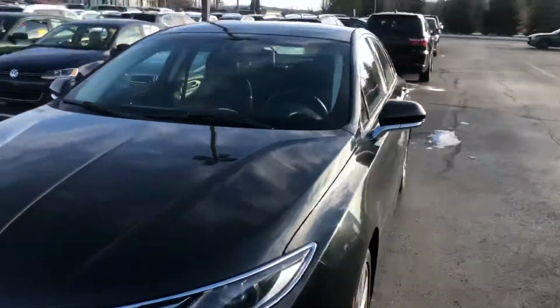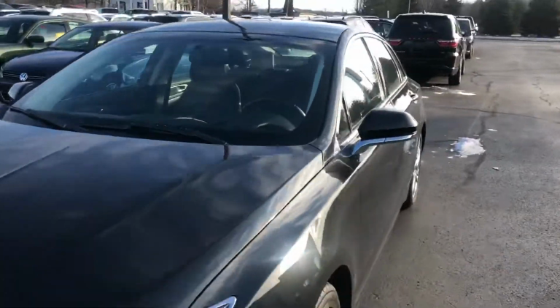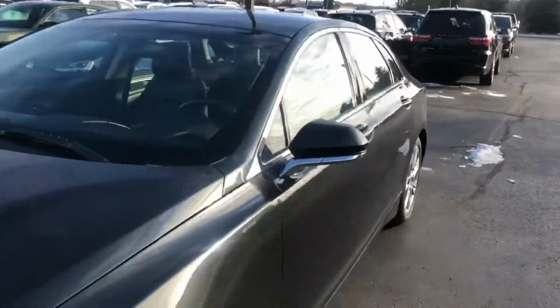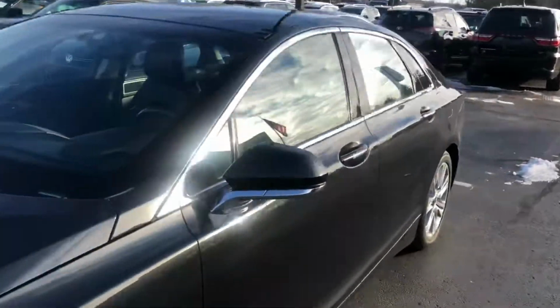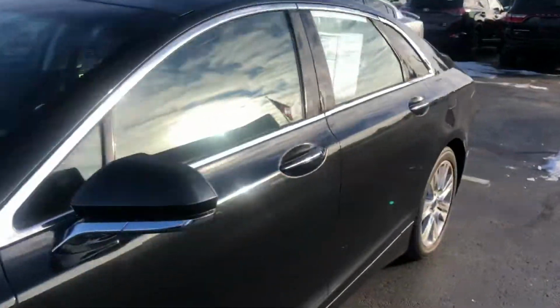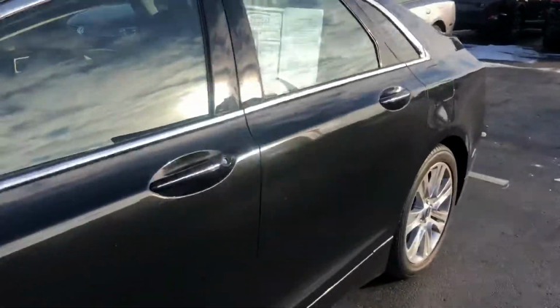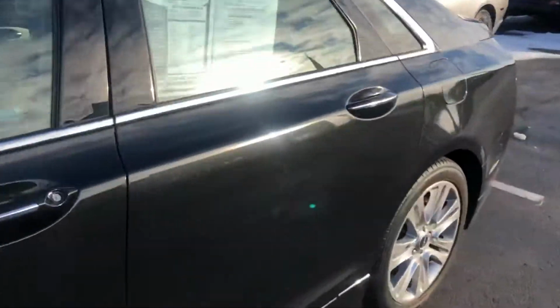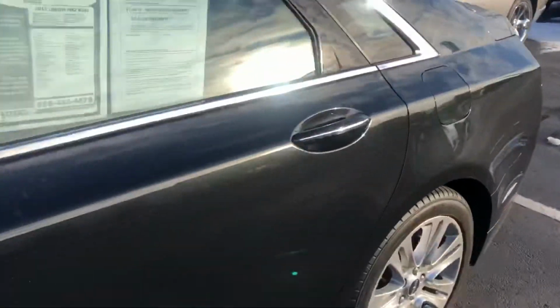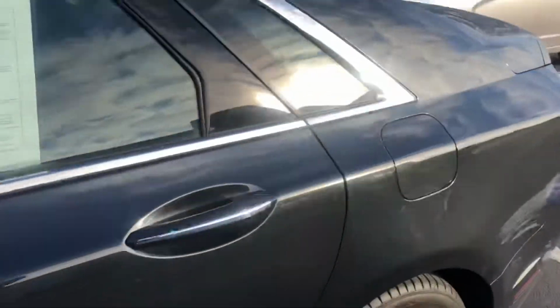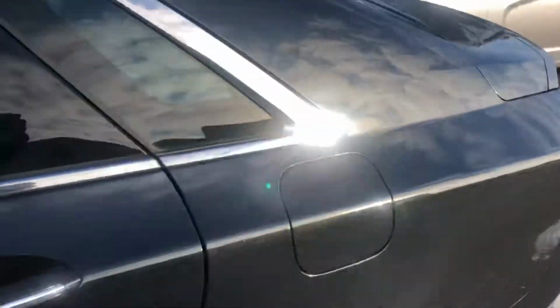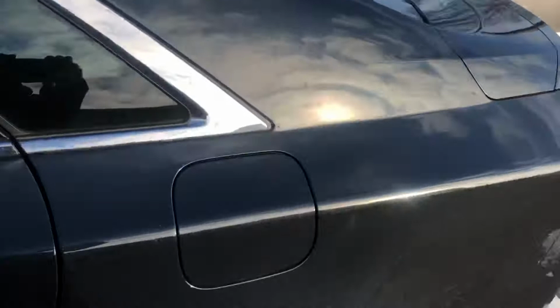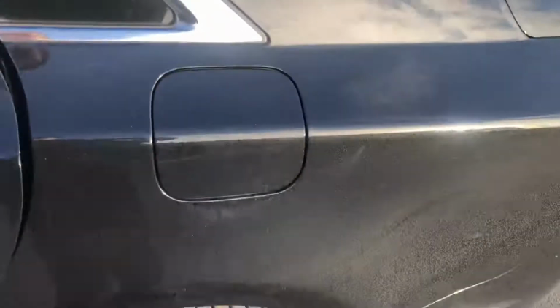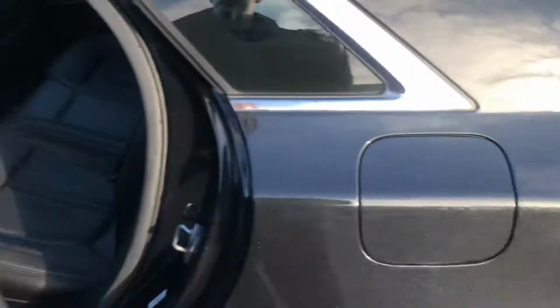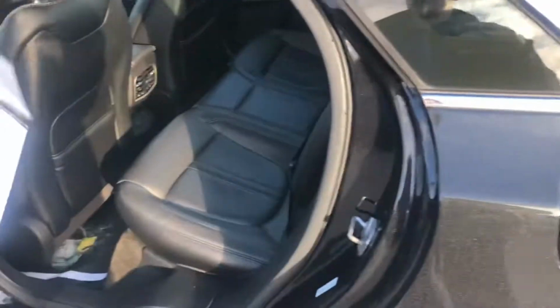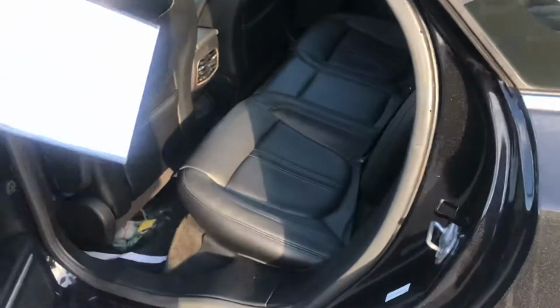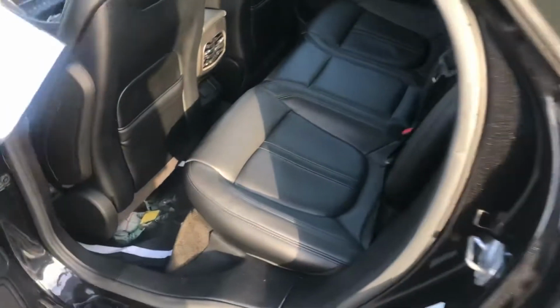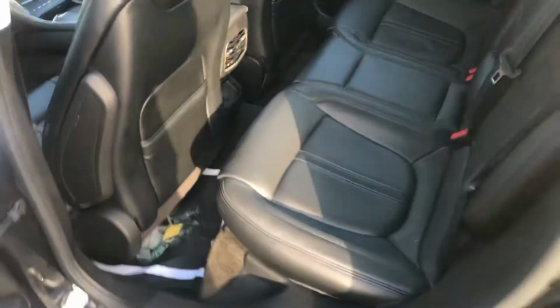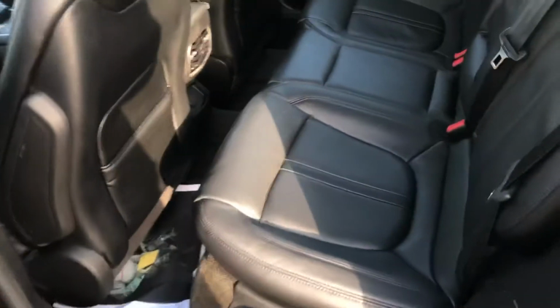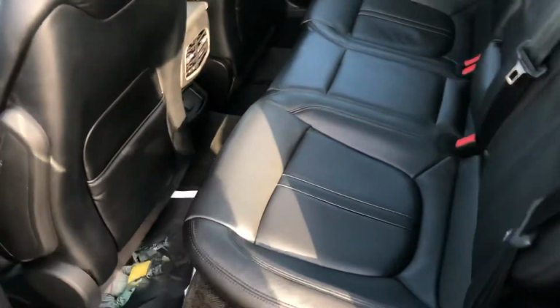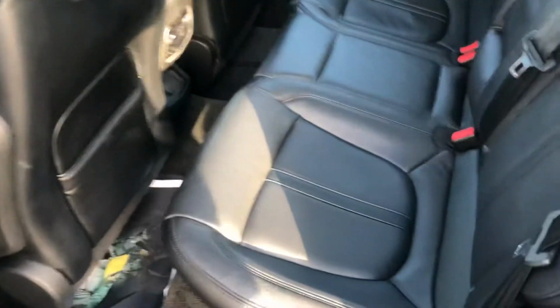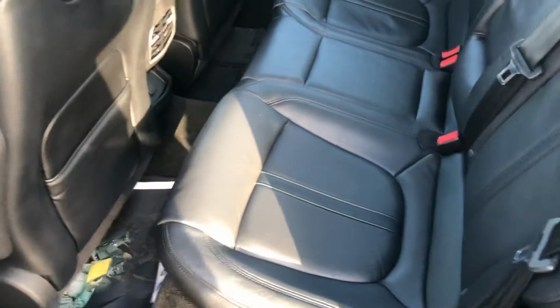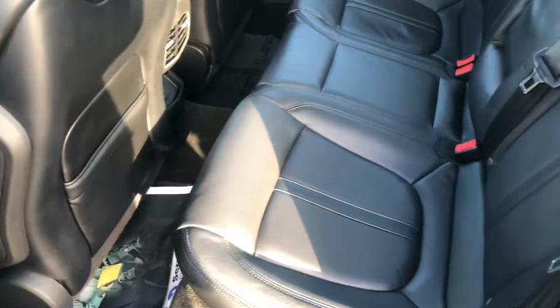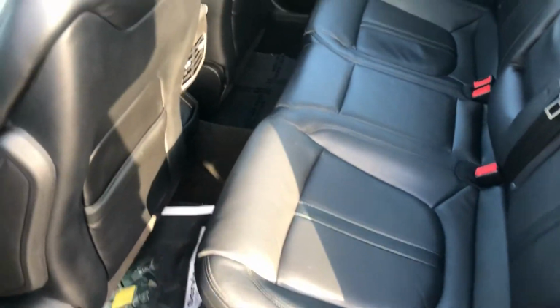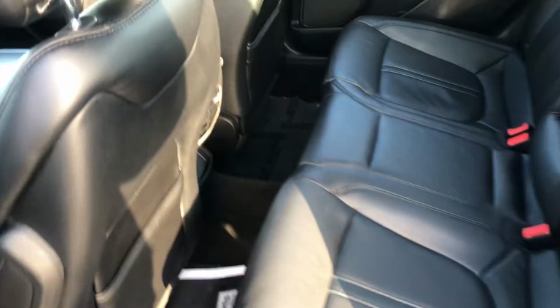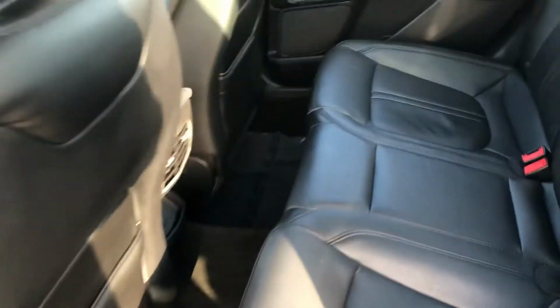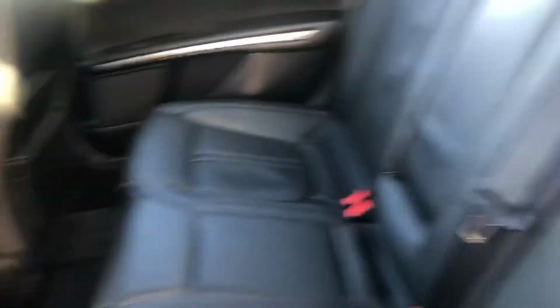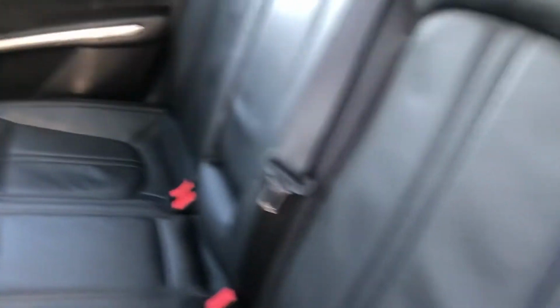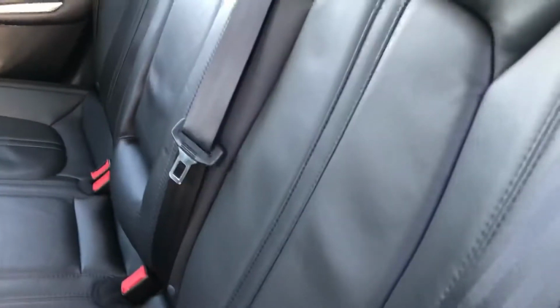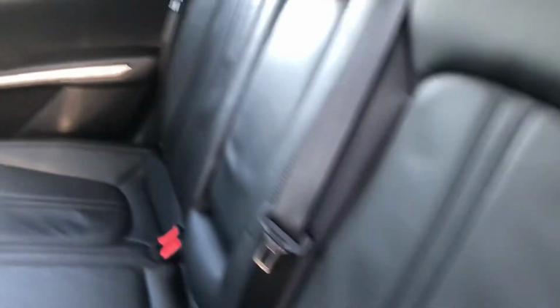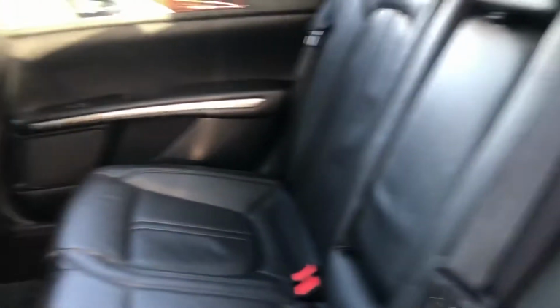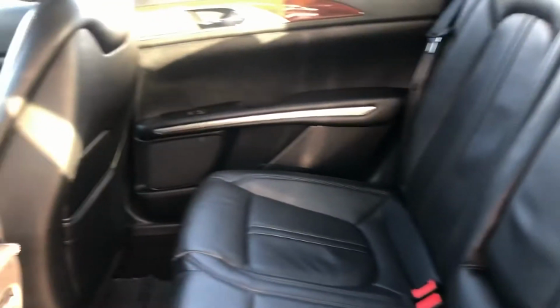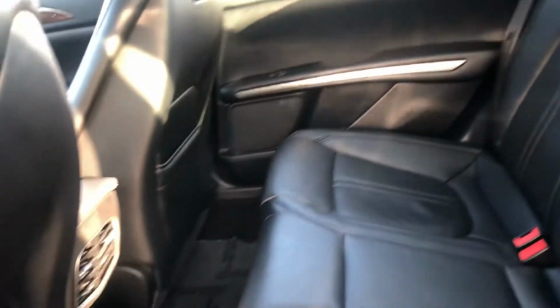Check out the interior here — leather seats, really good shape.